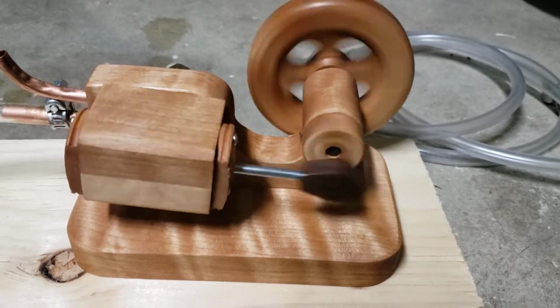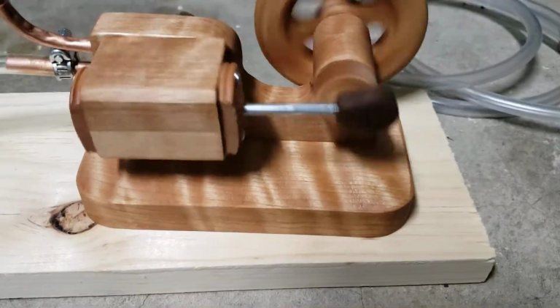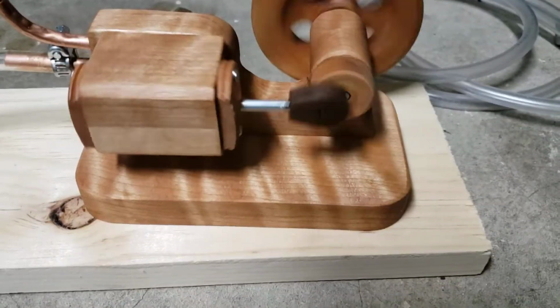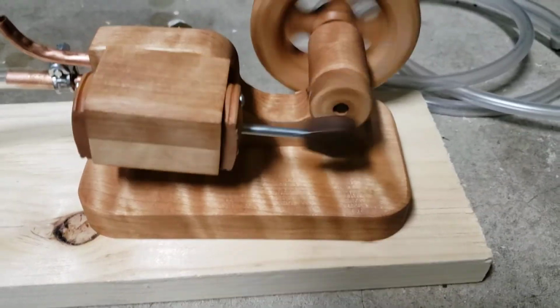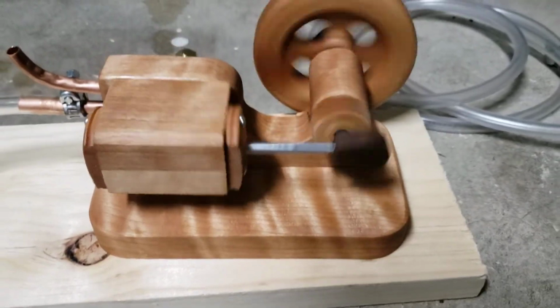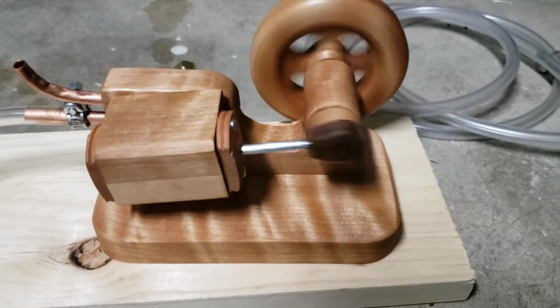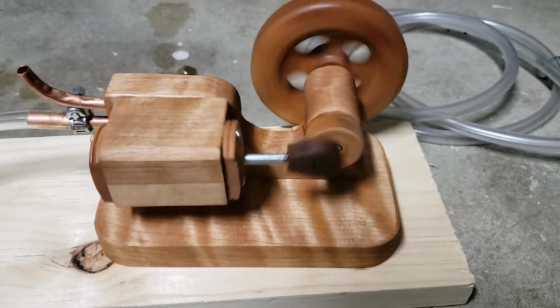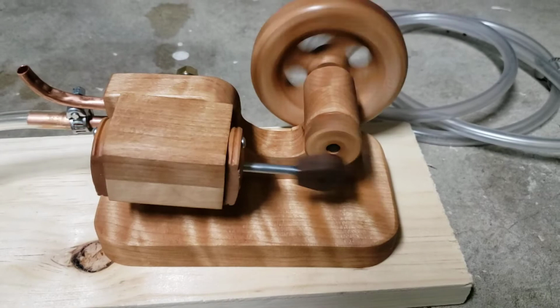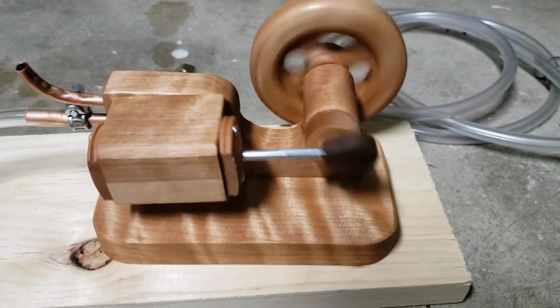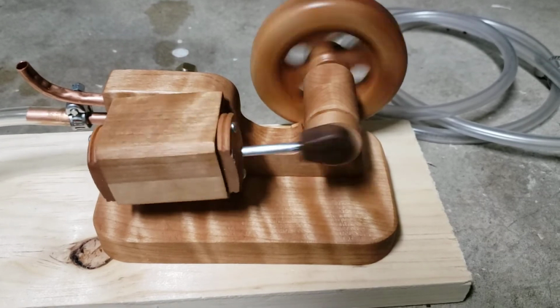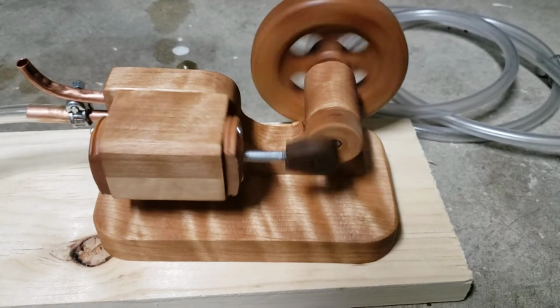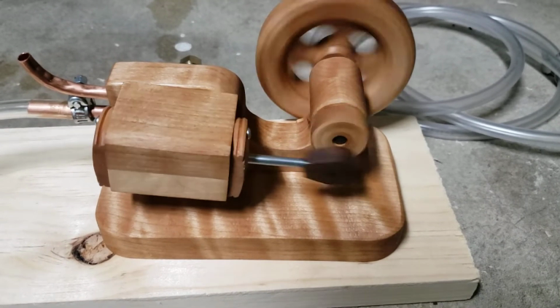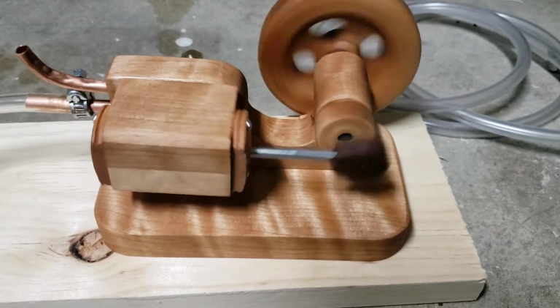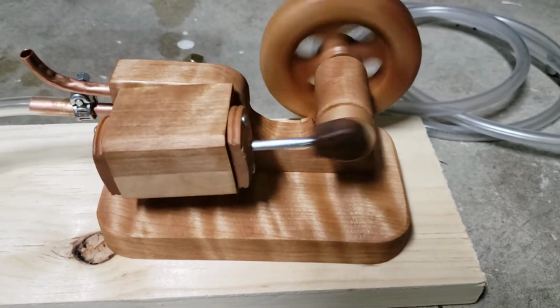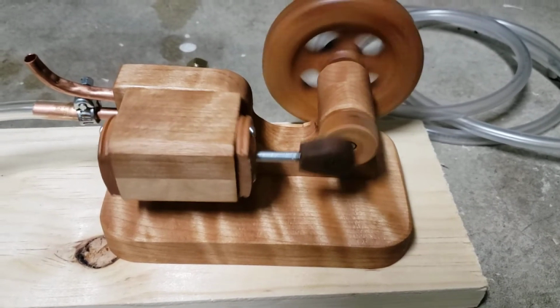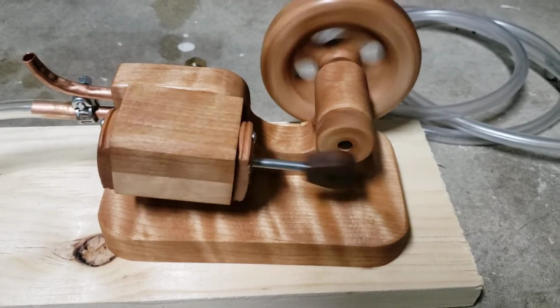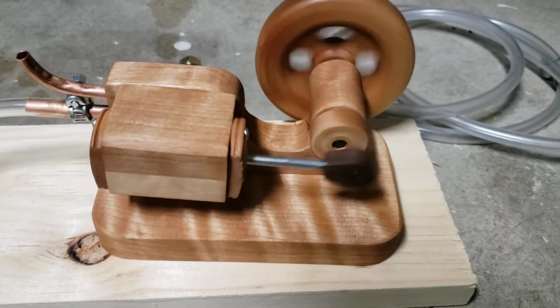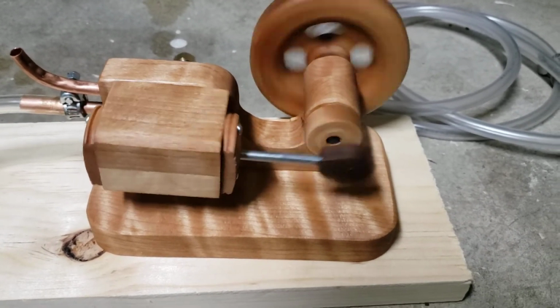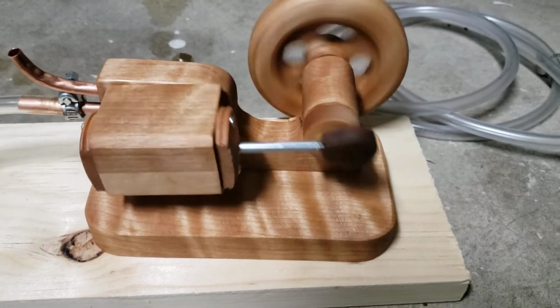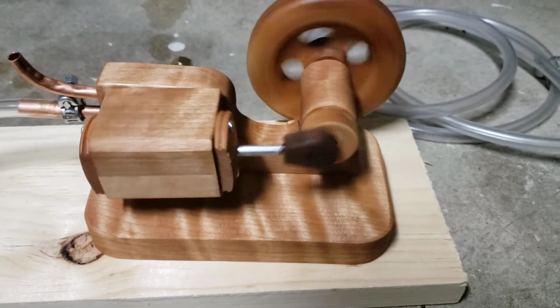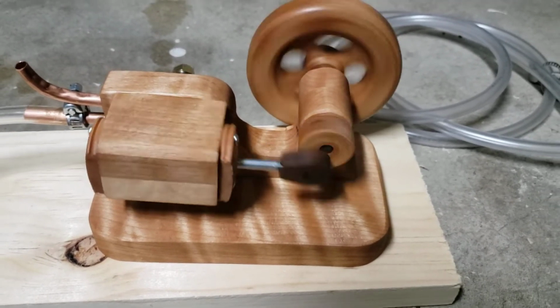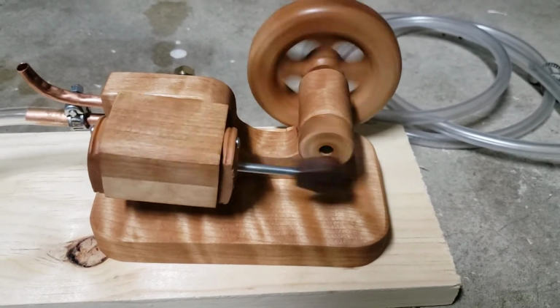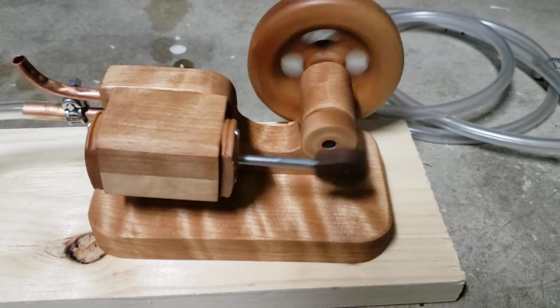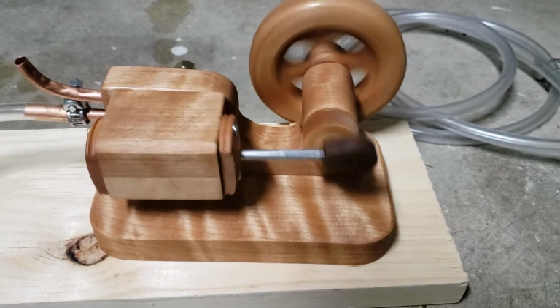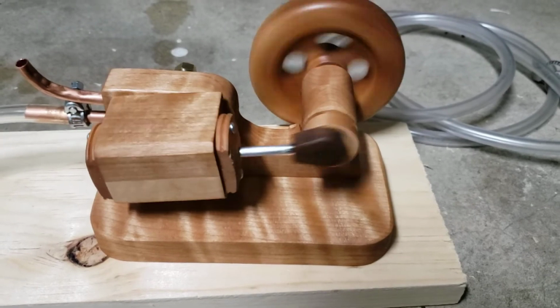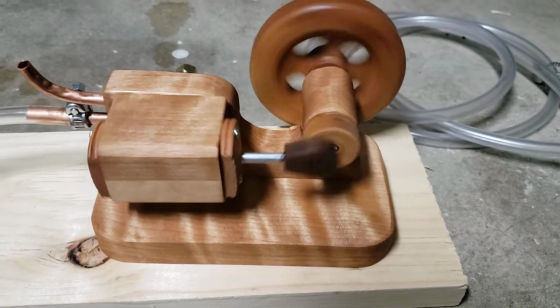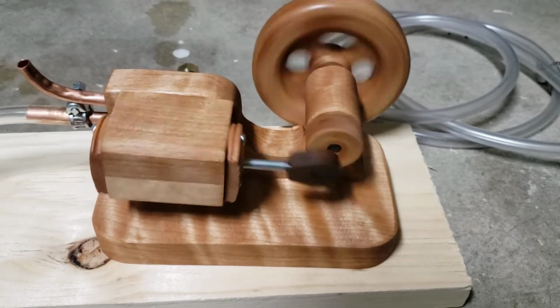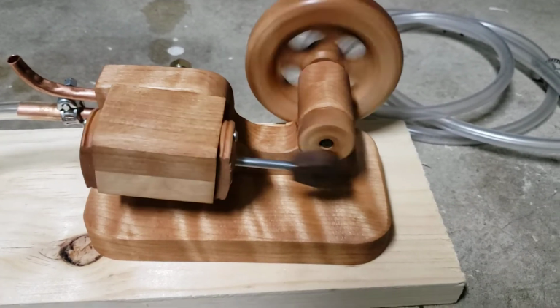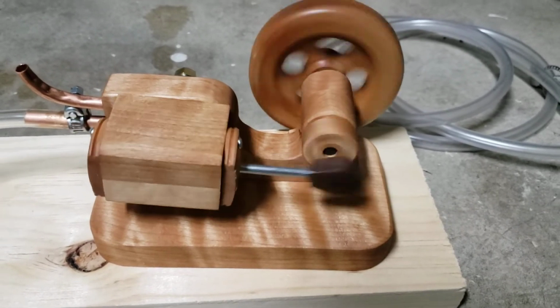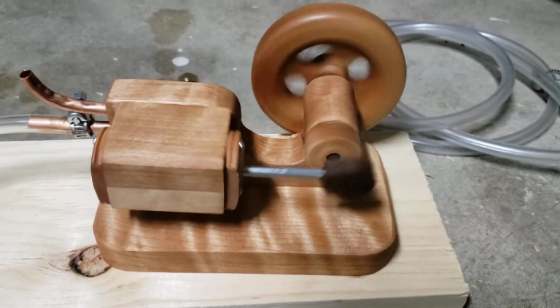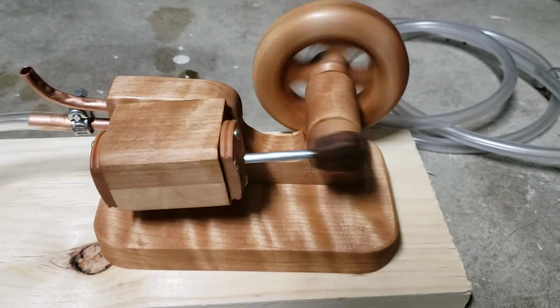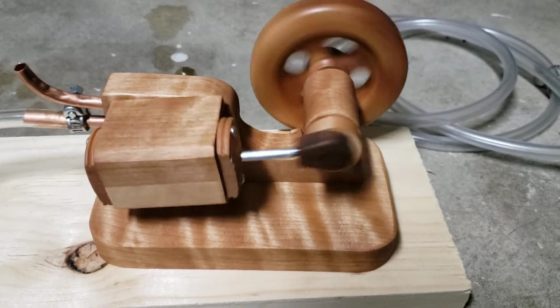I'm going to have the bottom engraved. This is going to be a gift for a gentleman at work. I have a laser engraver in town that I'm going to go to and have them carve some naughty words onto the base.